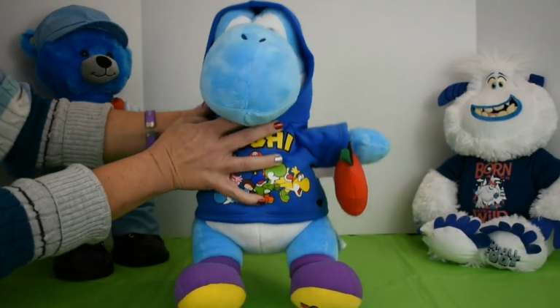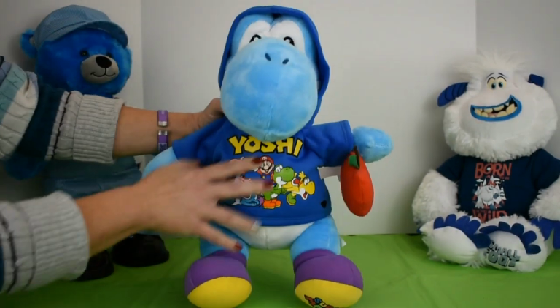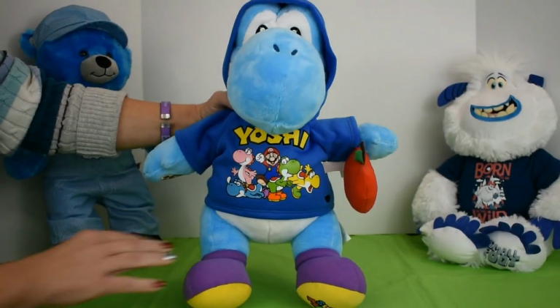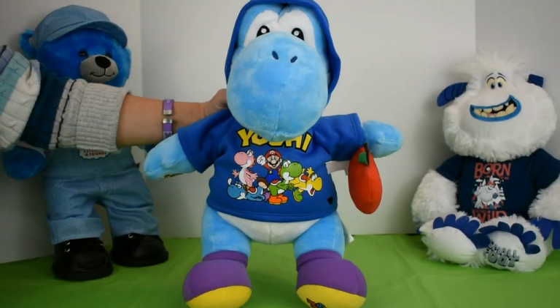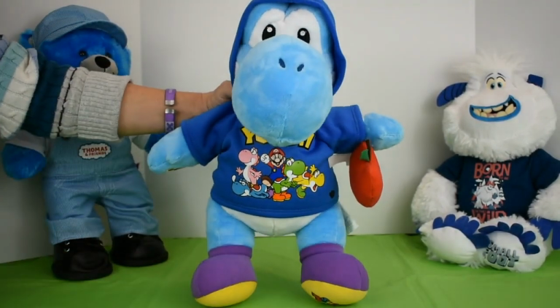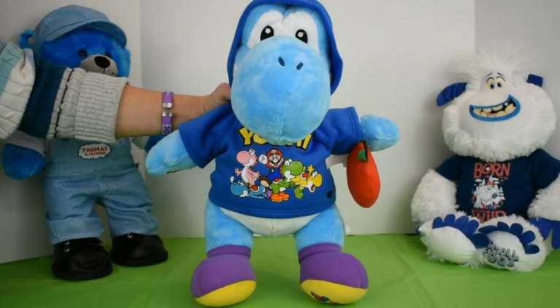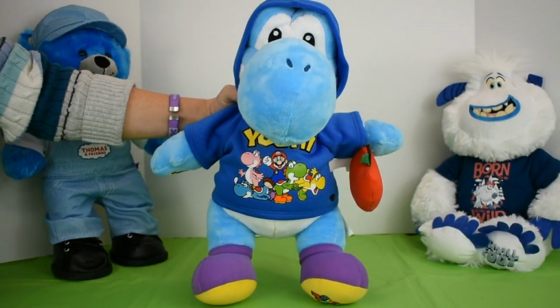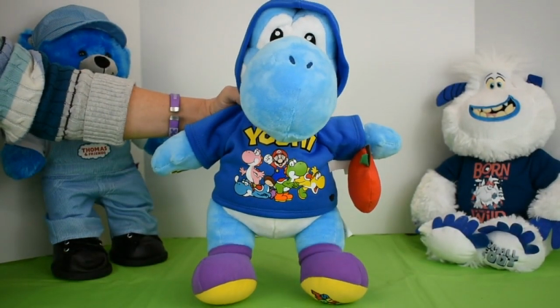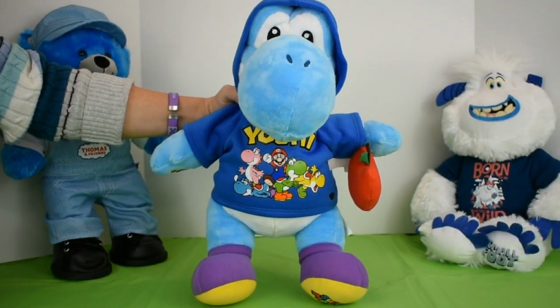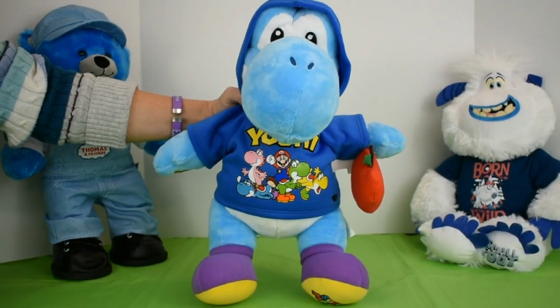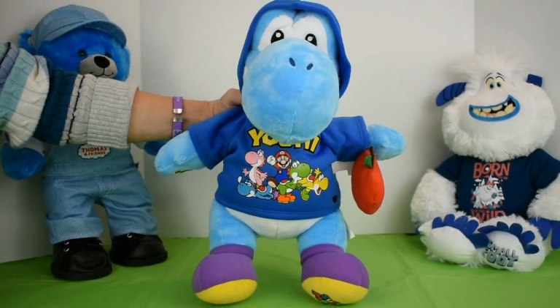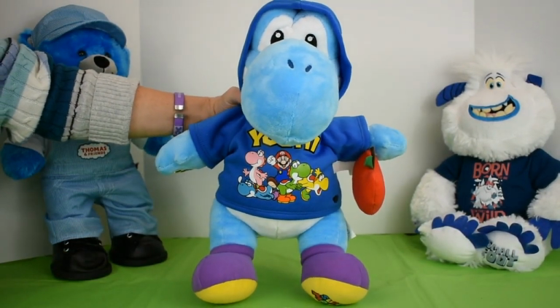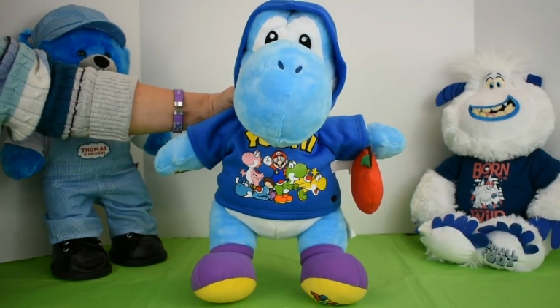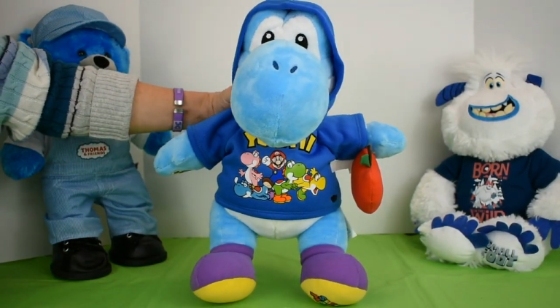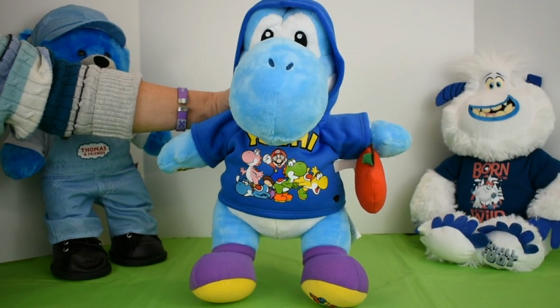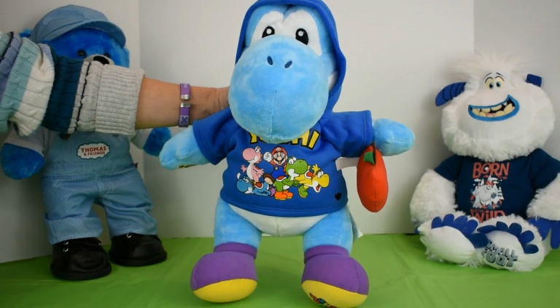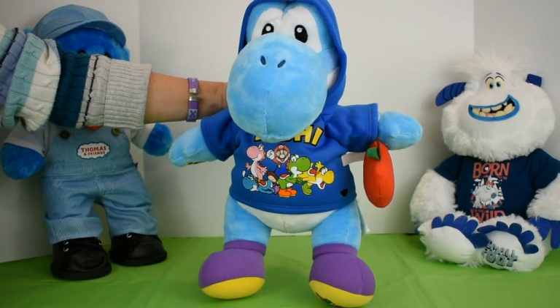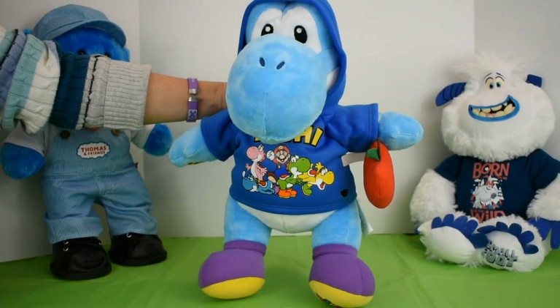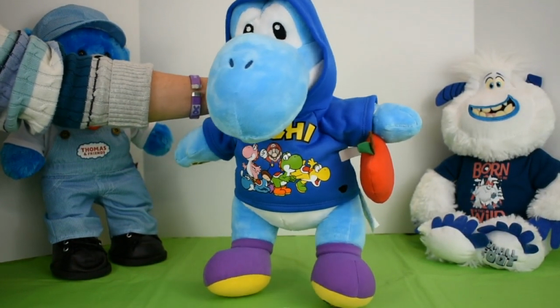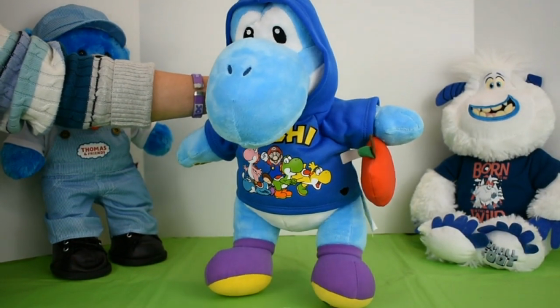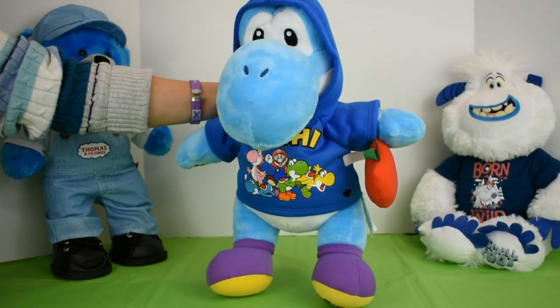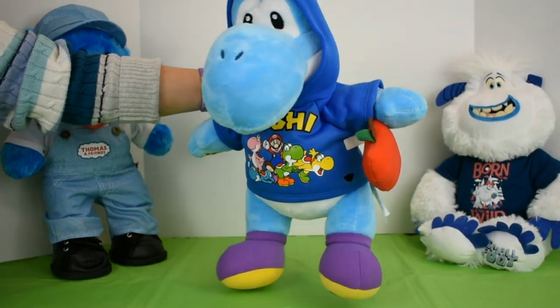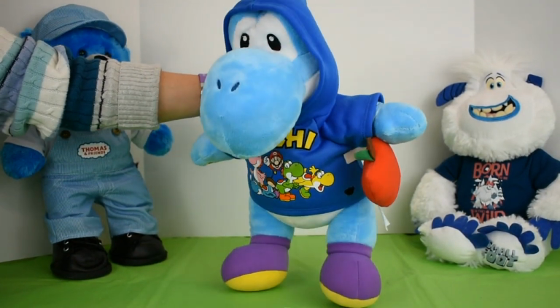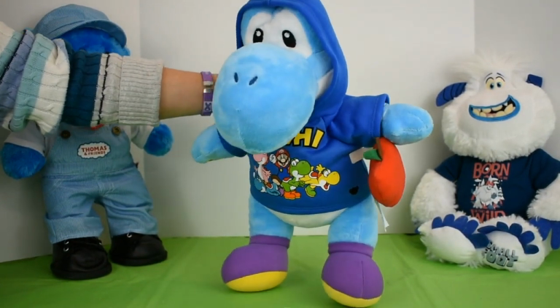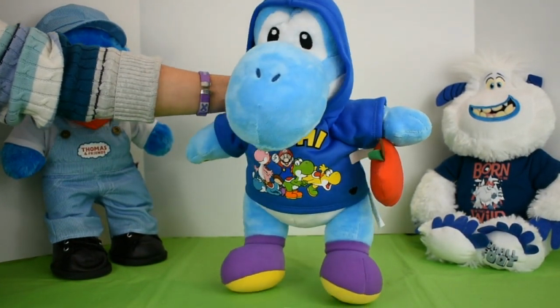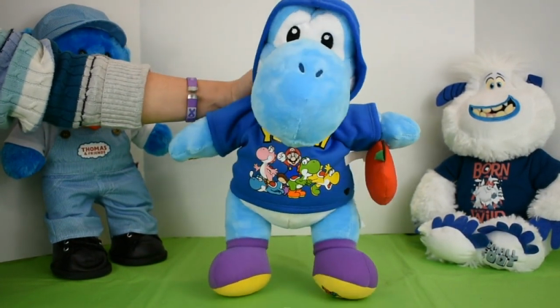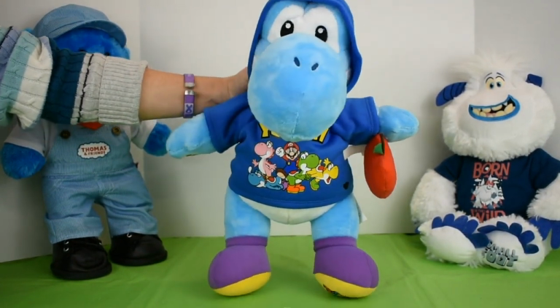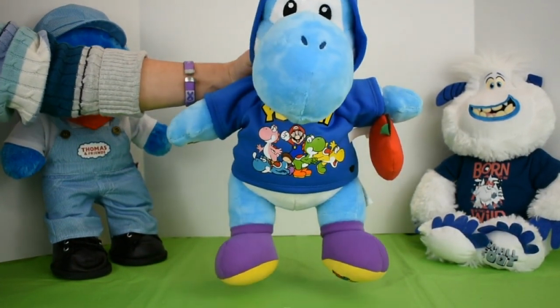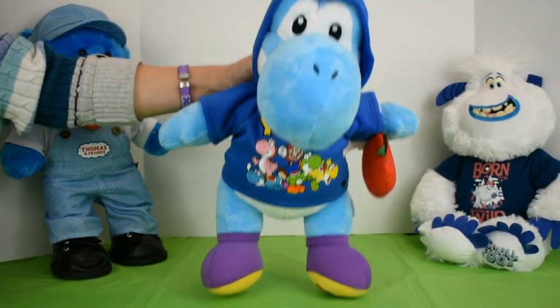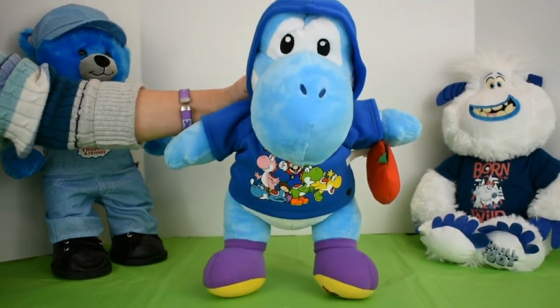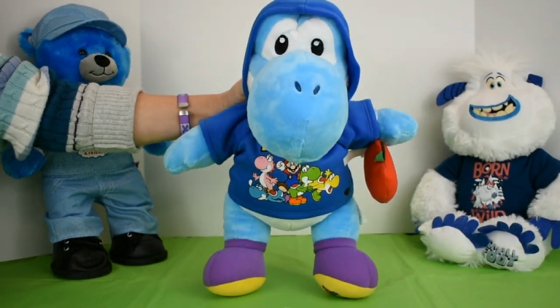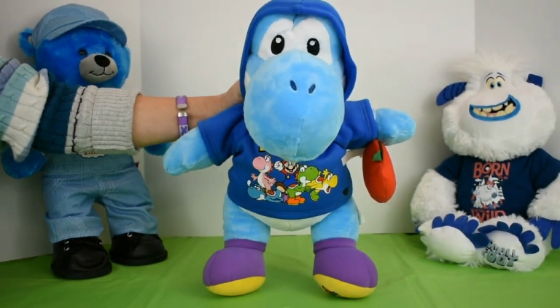You can find this blue Yoshi at Build-A-Bear right now or online at BuildABear.com. And don't forget, you can pick up your birth certificate when you pick up Yoshi.